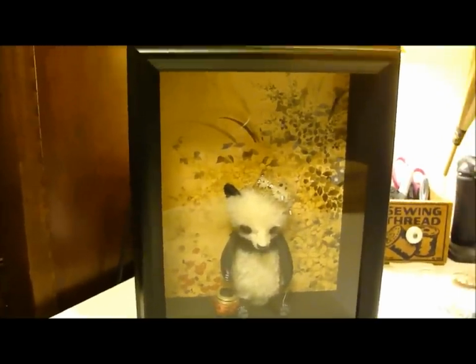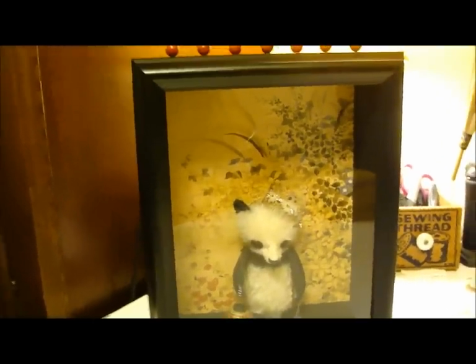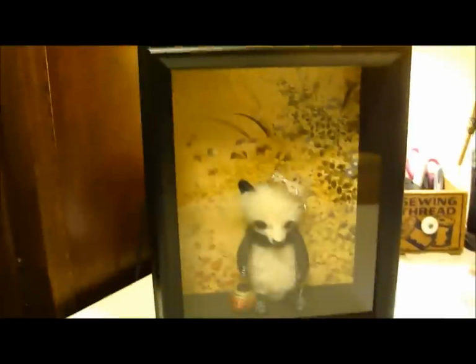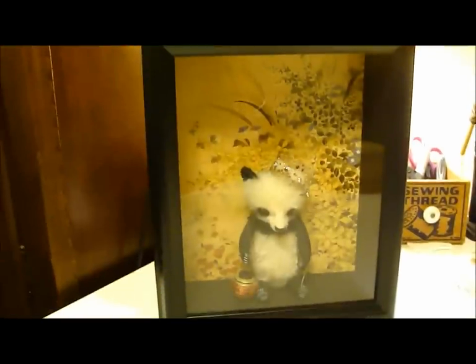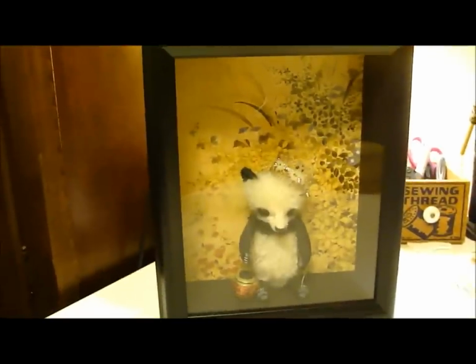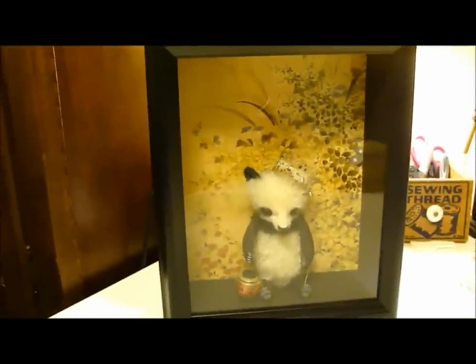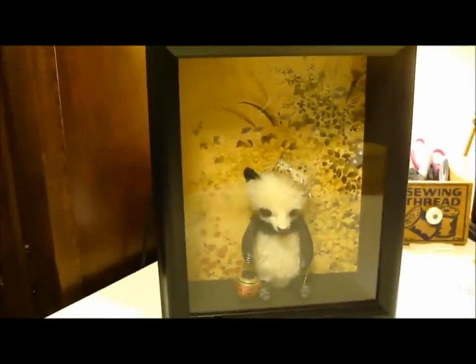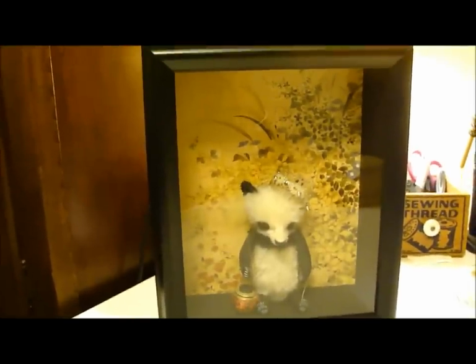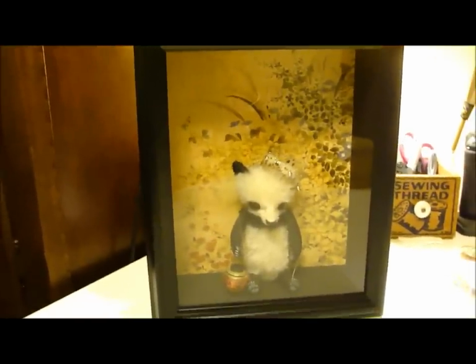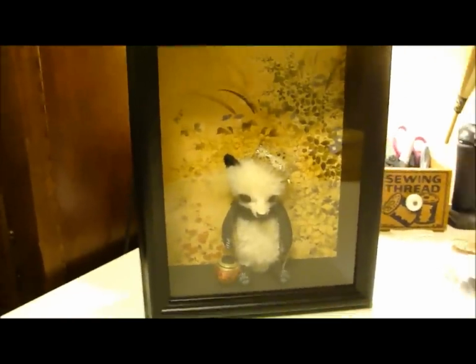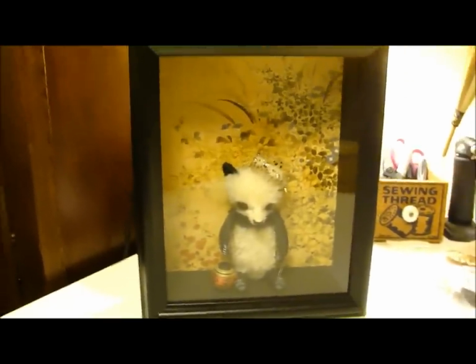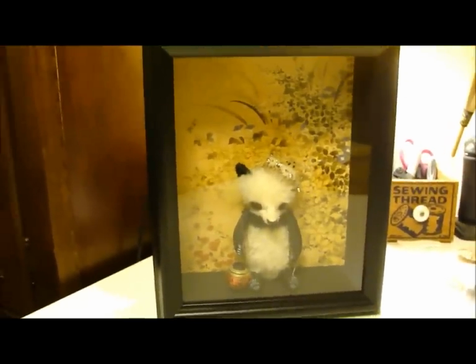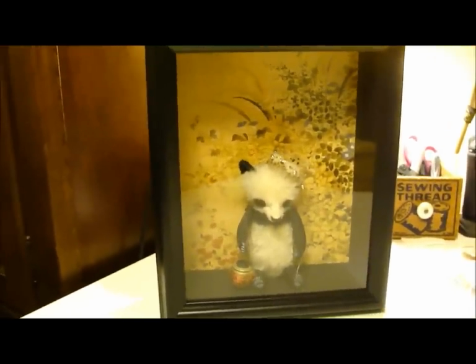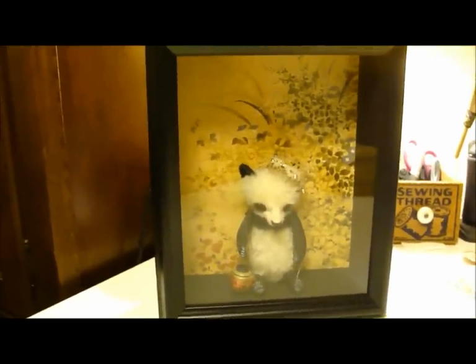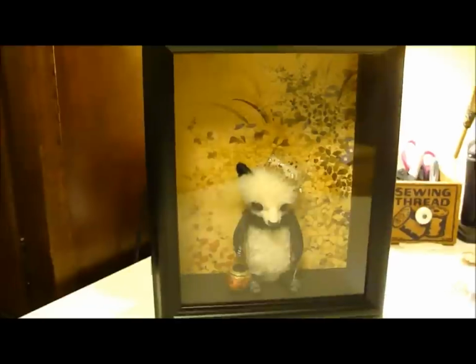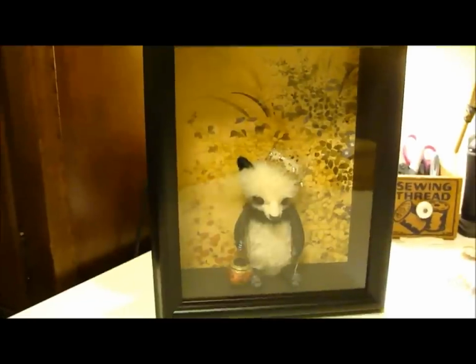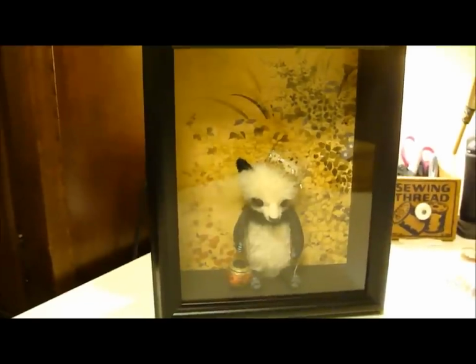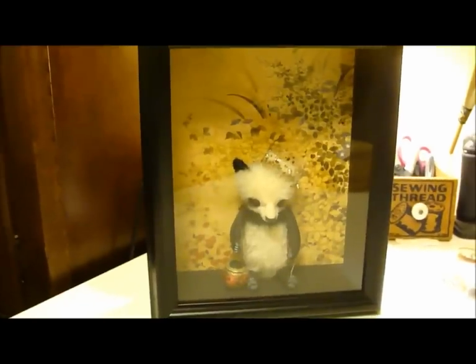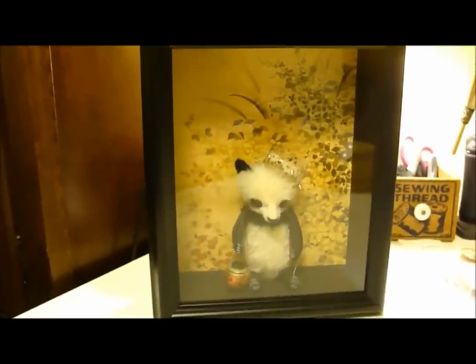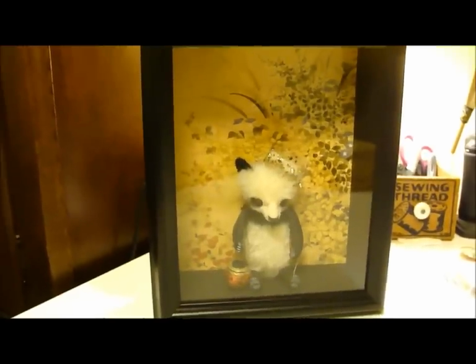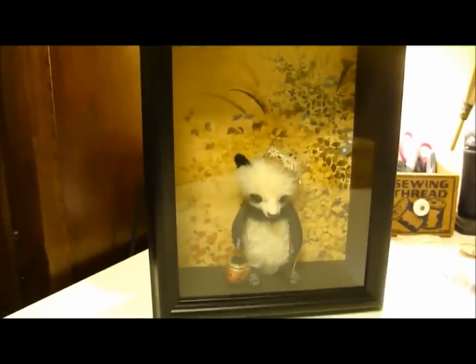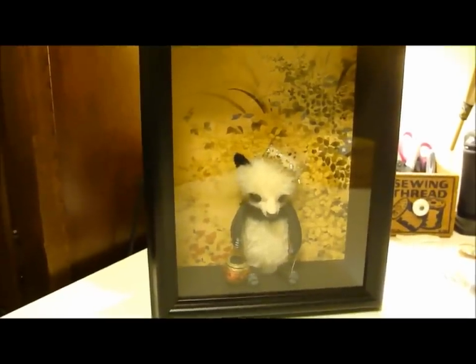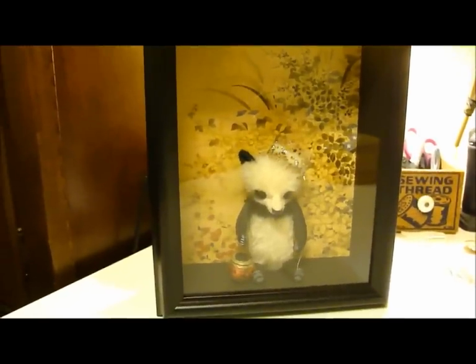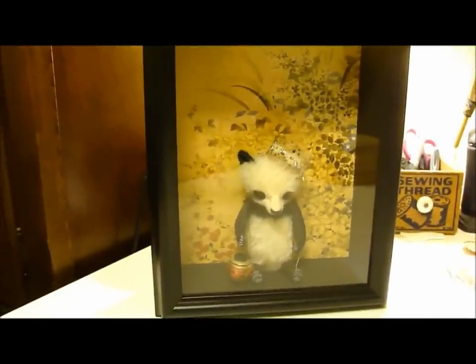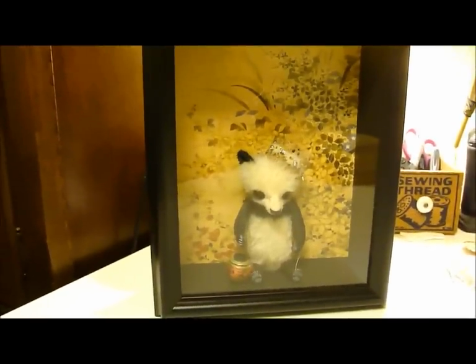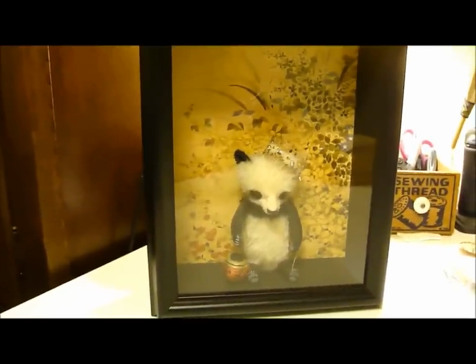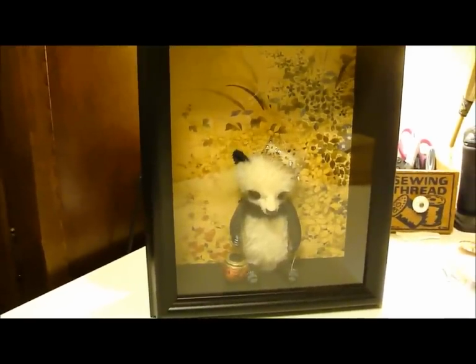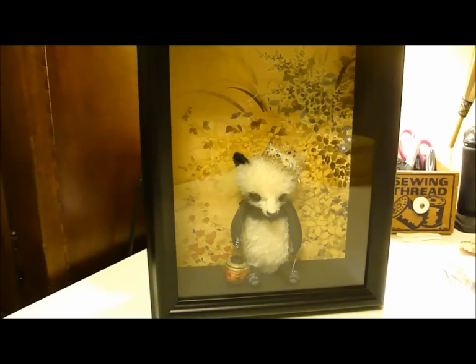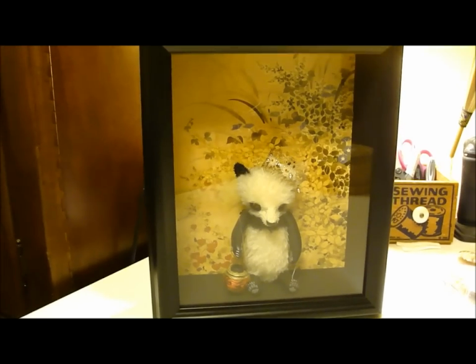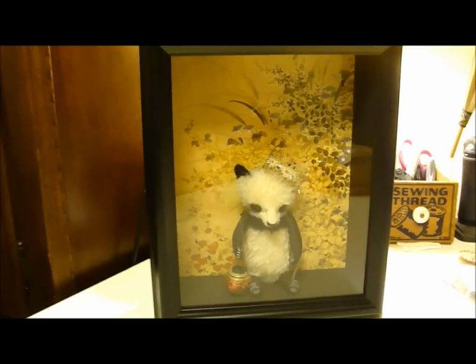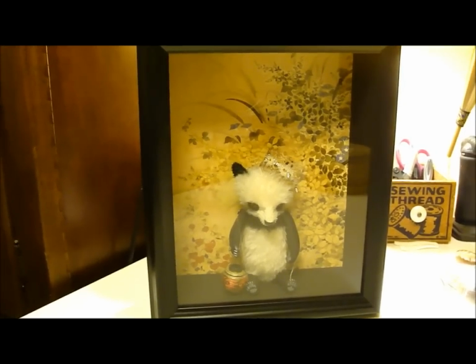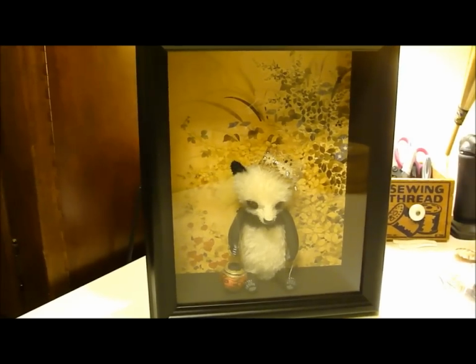Thanks for stopping by and peeking in on her video. I hope you enjoyed her. She's still for adoption up on my website — it's DenisePurringtonBears.com. See you there. Bye!